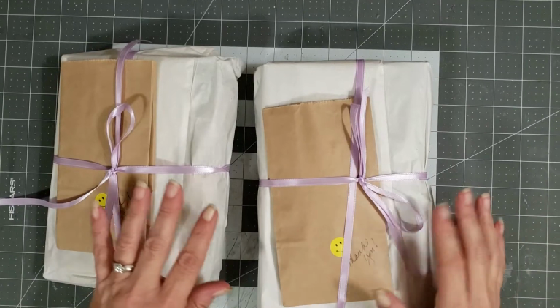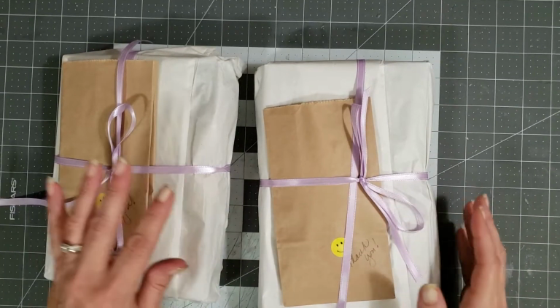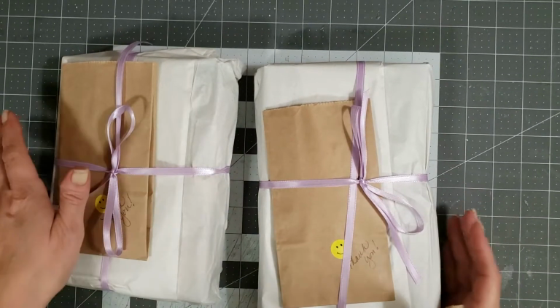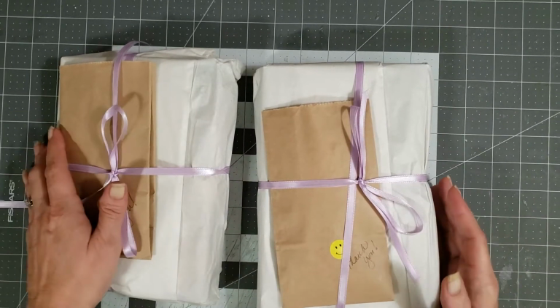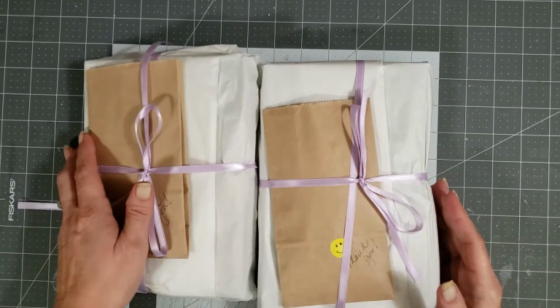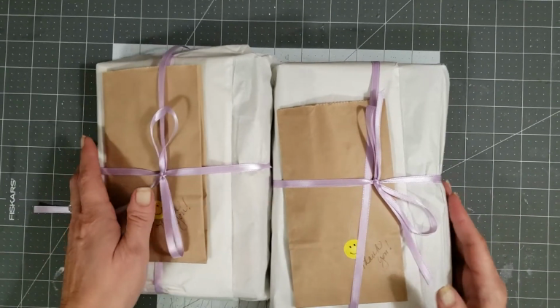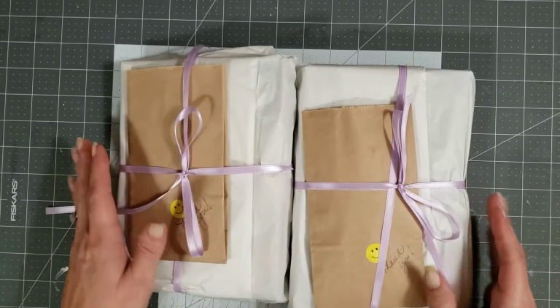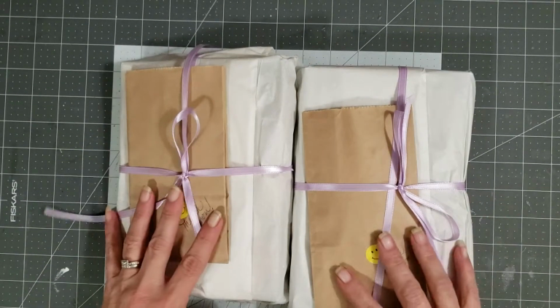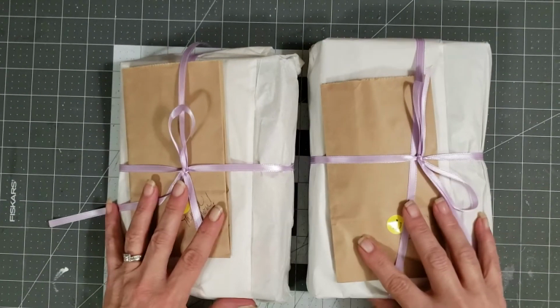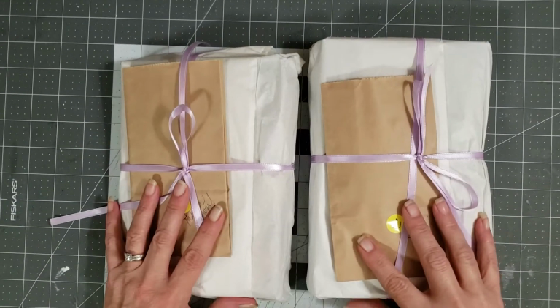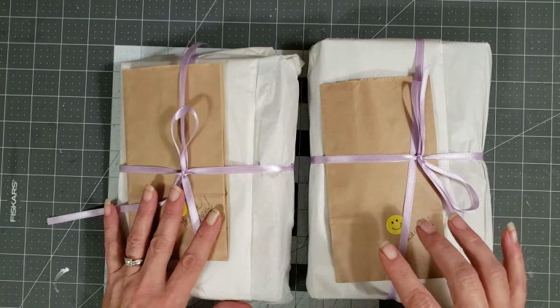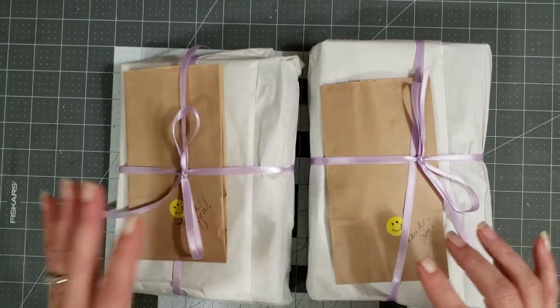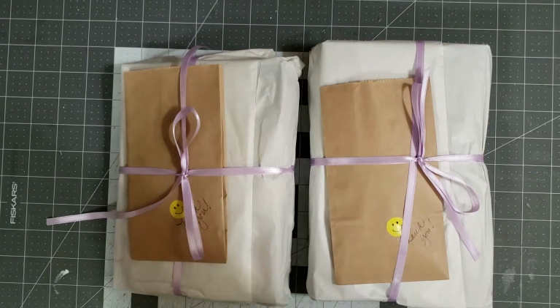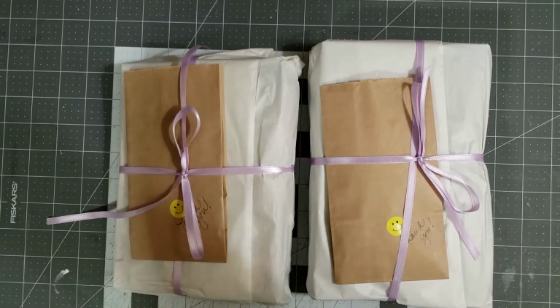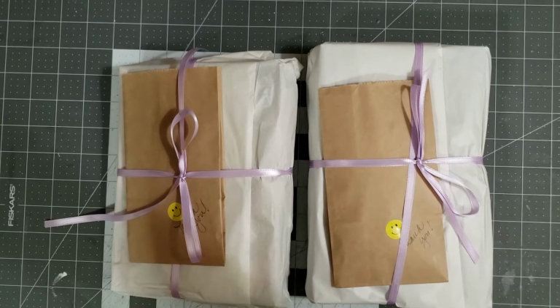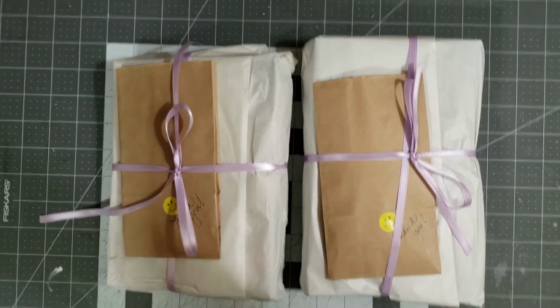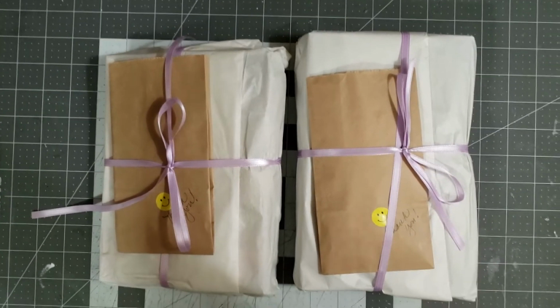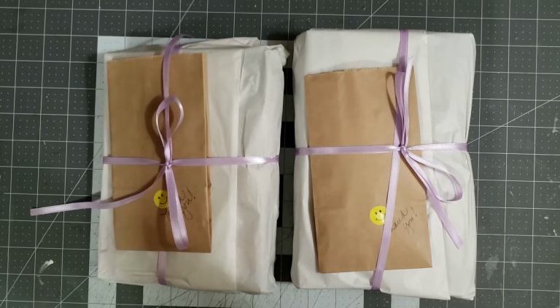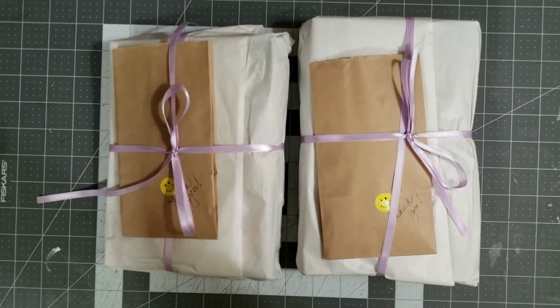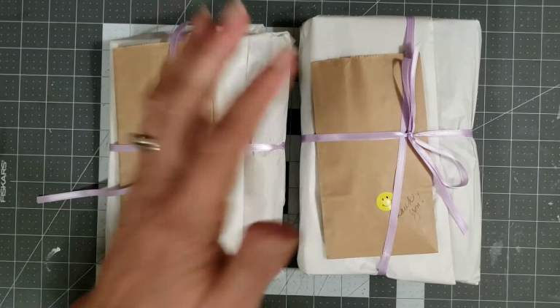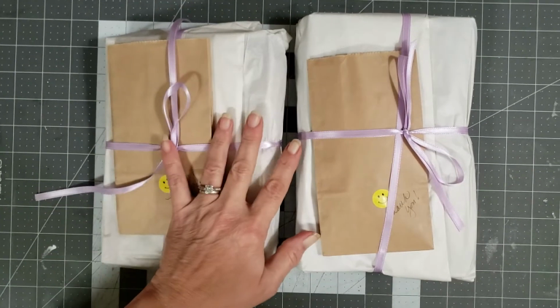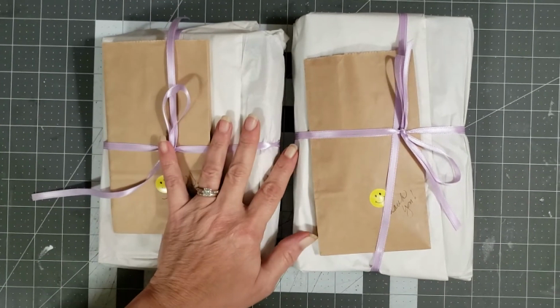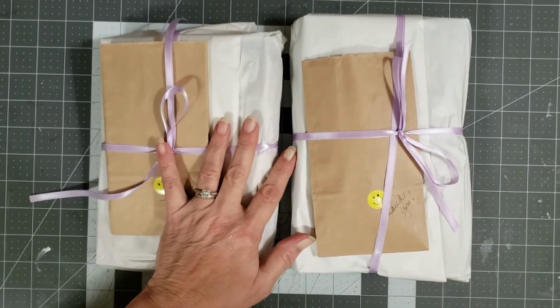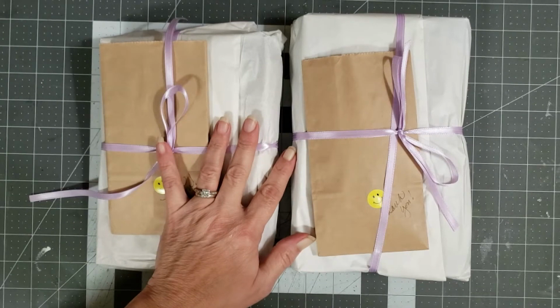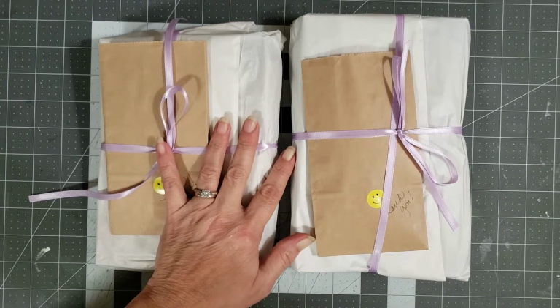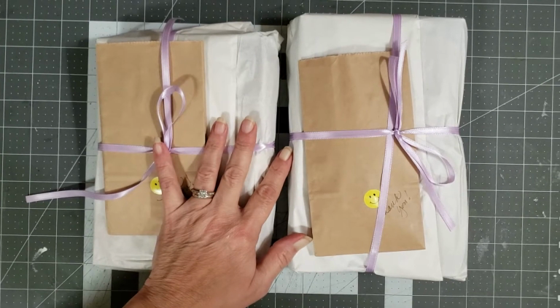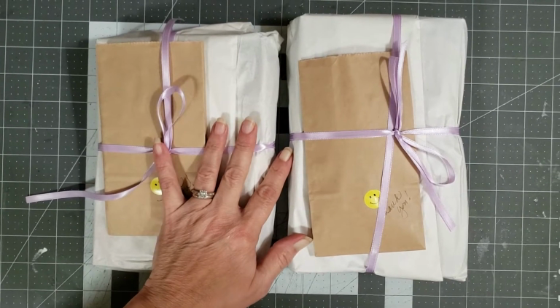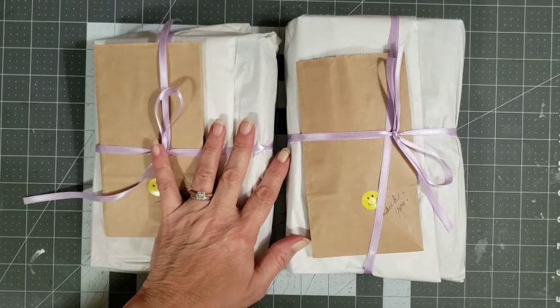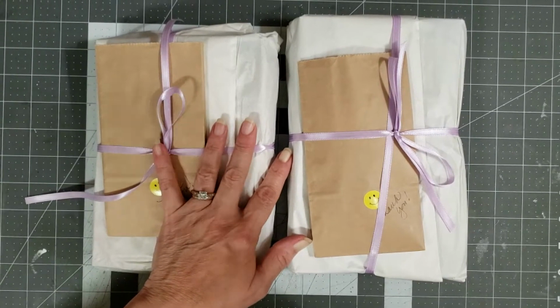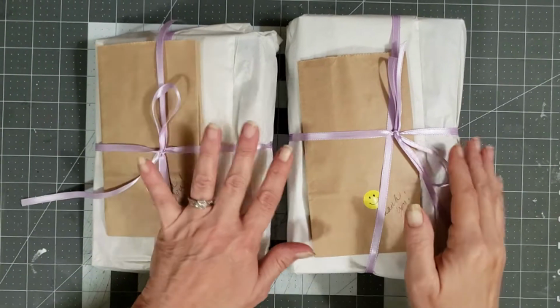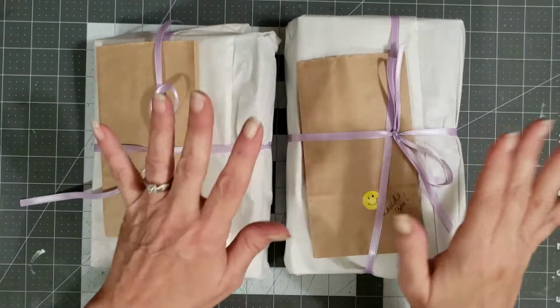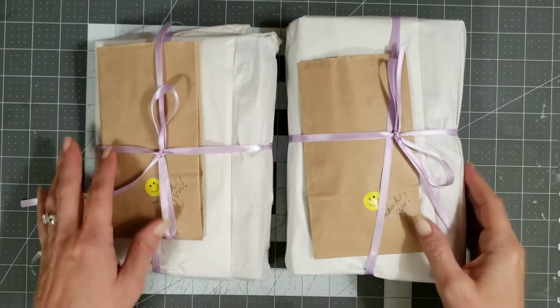Hey y'all, it's Diane with Y'all Craft One and my Old Barn Door, and I'm here to add a couple of journals to the booth for Miss Susan Mulhall. Sorry, I'm trying to fix the camera.